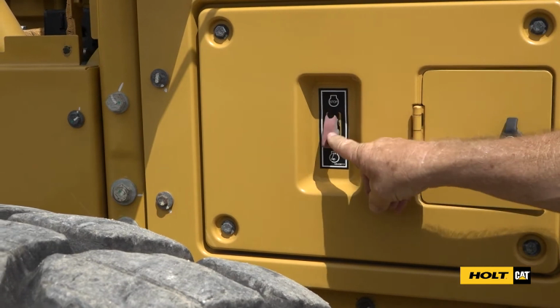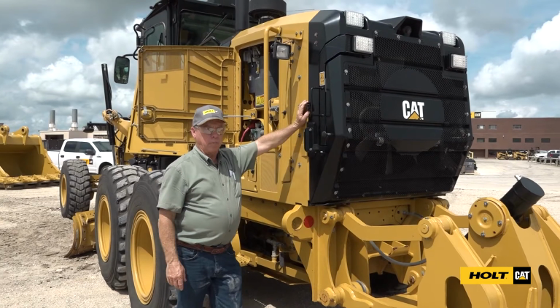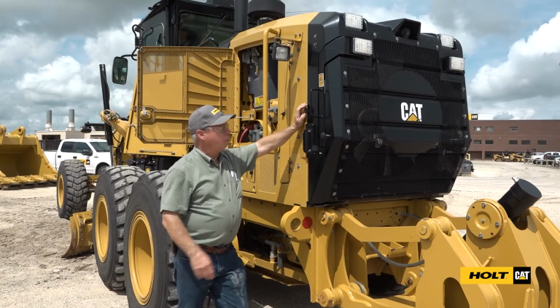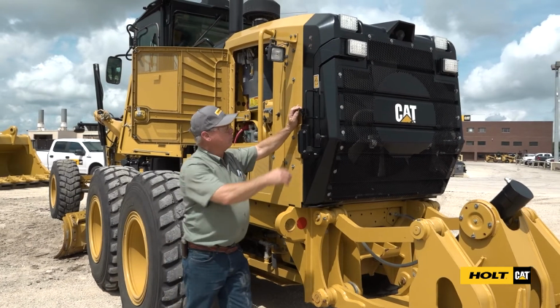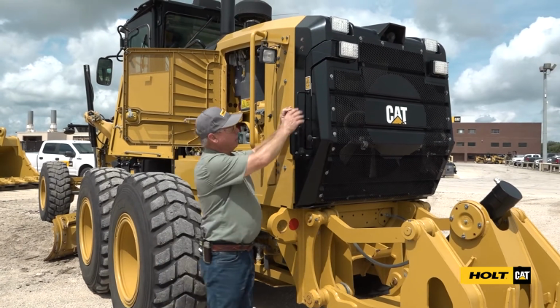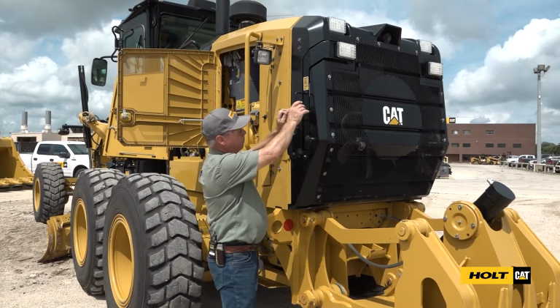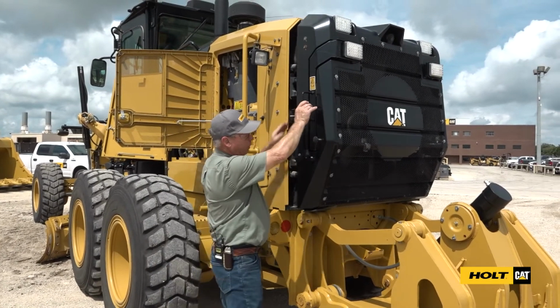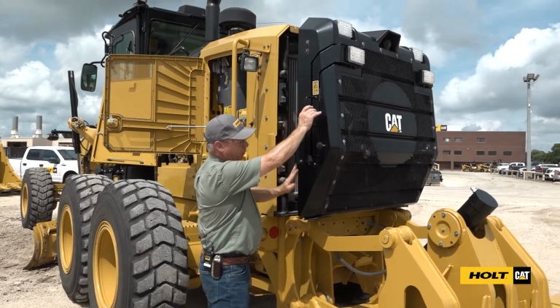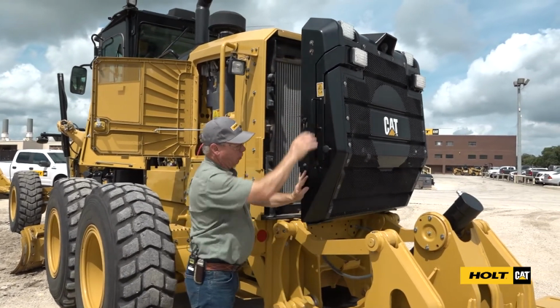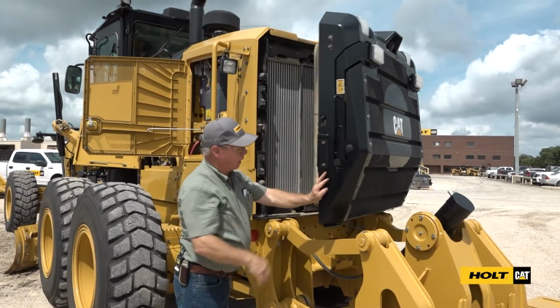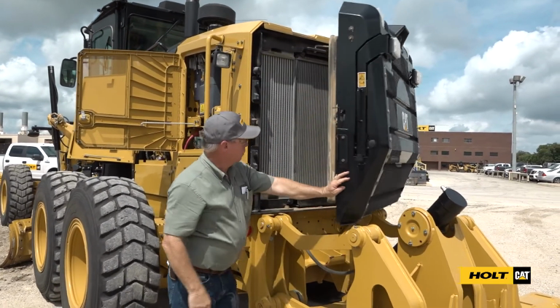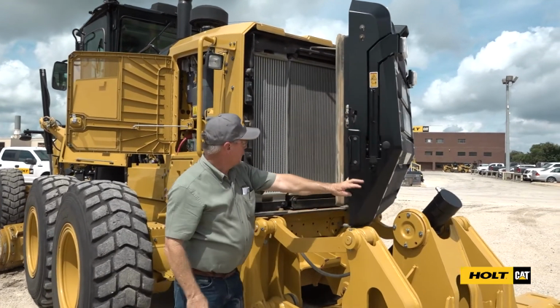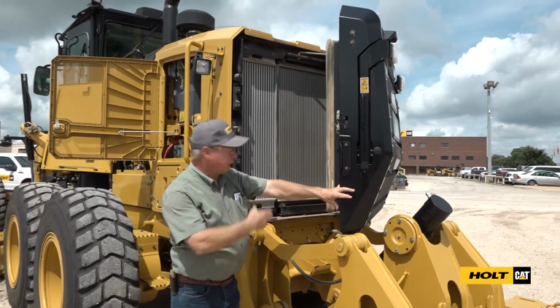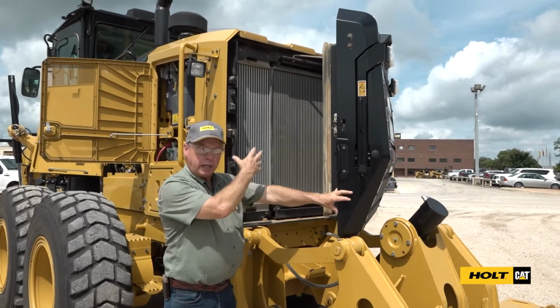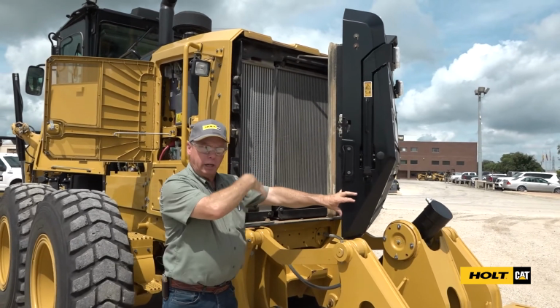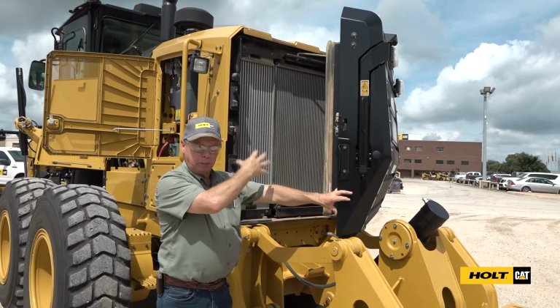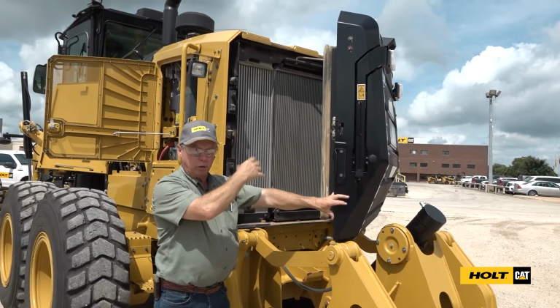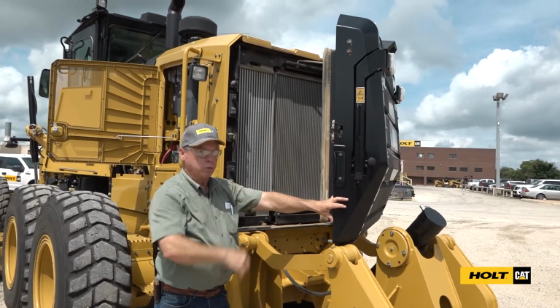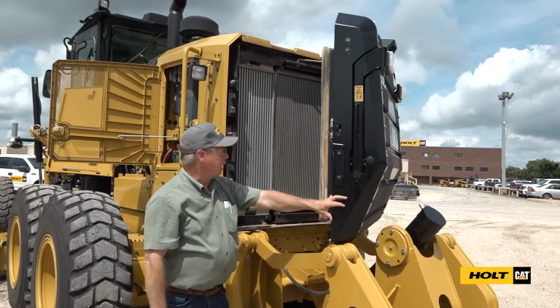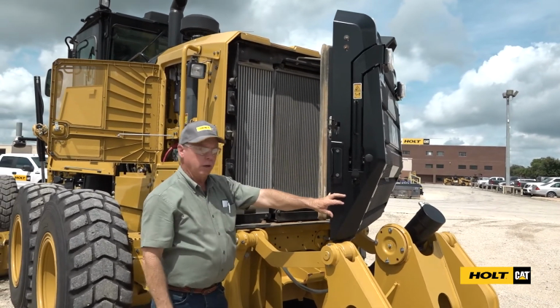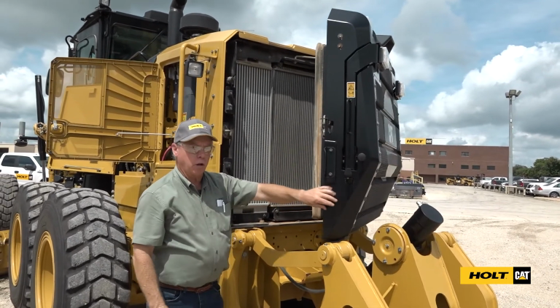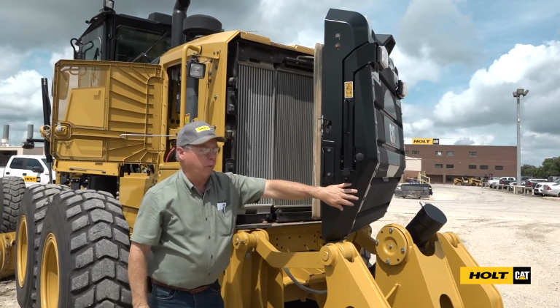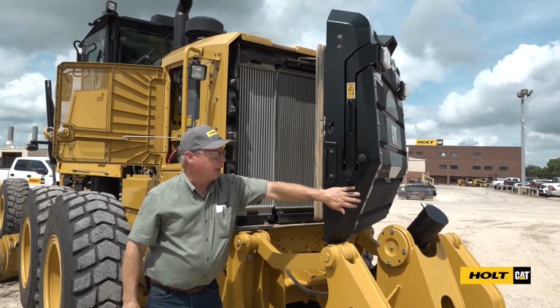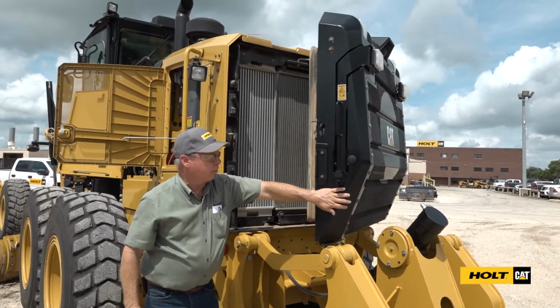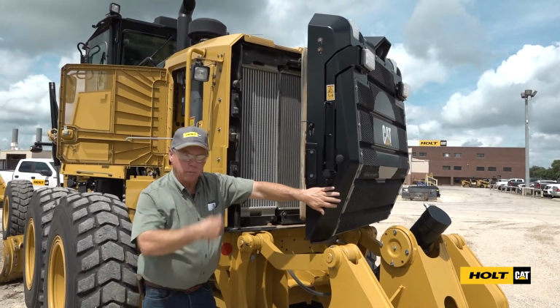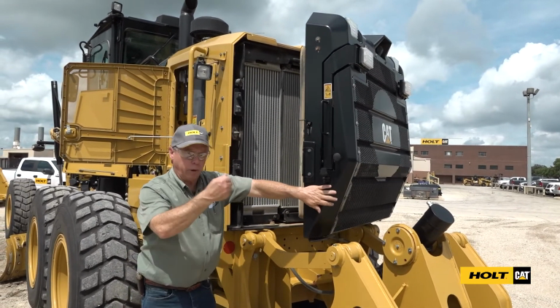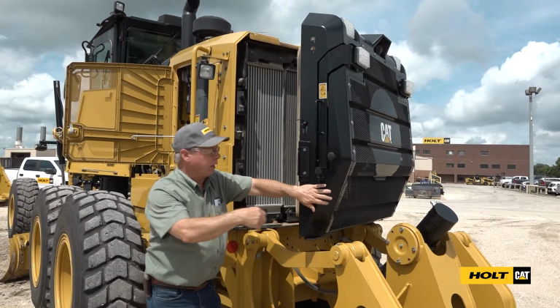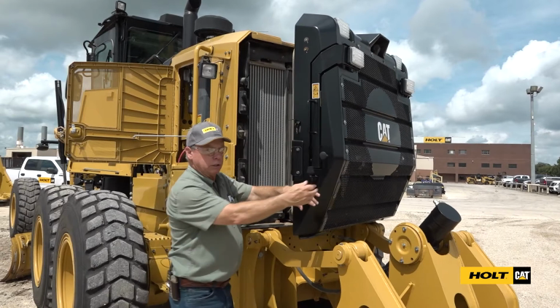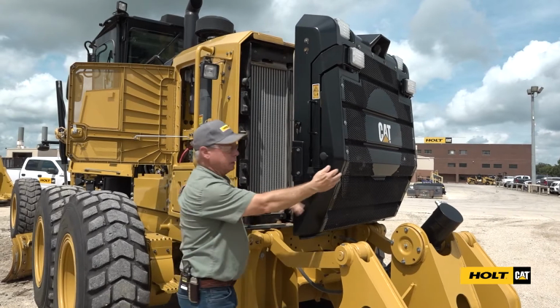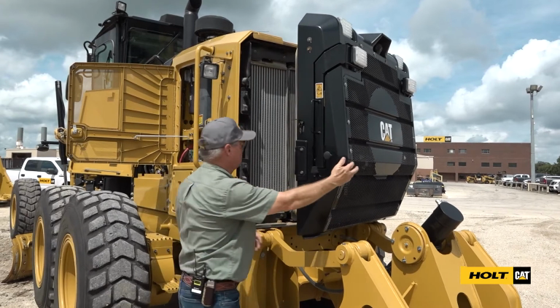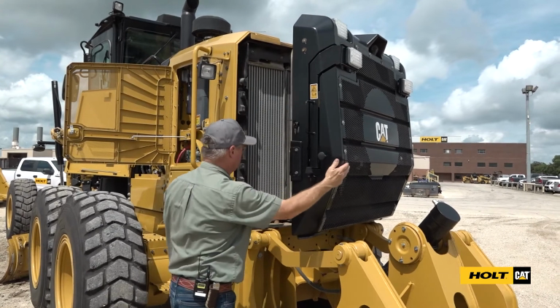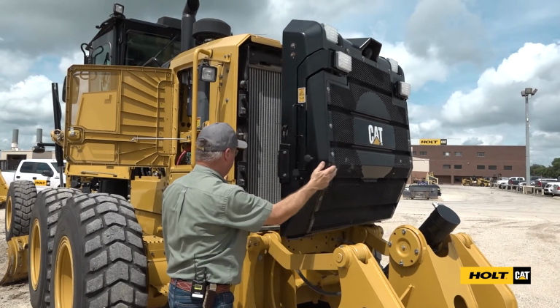Coming around the rear of the machine, we can open up our radiator and check in here to make sure there's no debris clogging our radiator up. We can blow it out — air is the best tool for that.